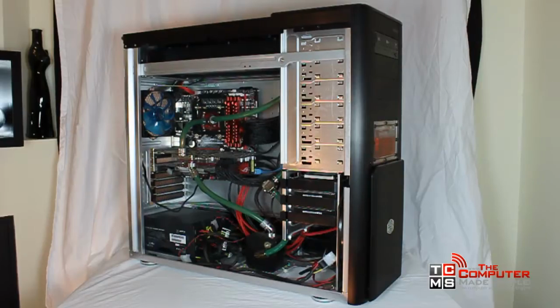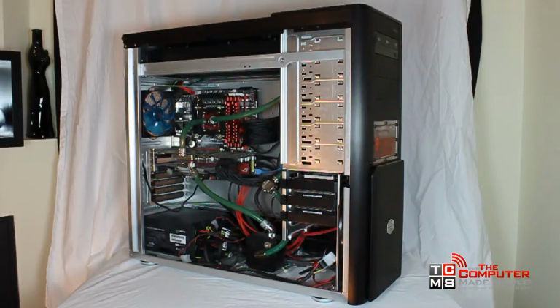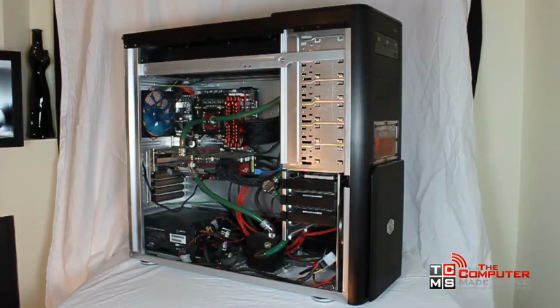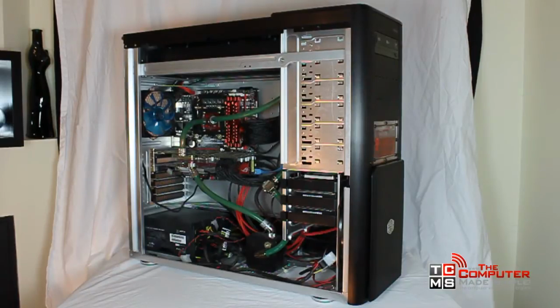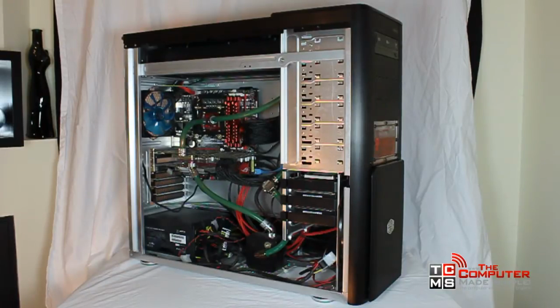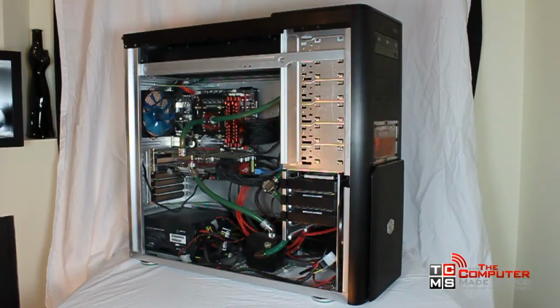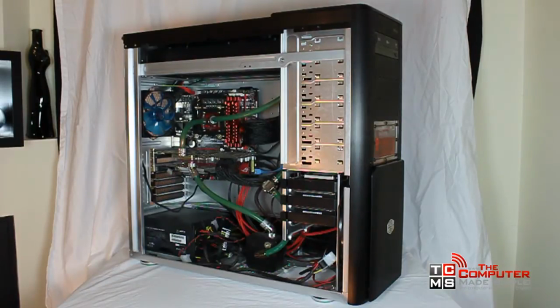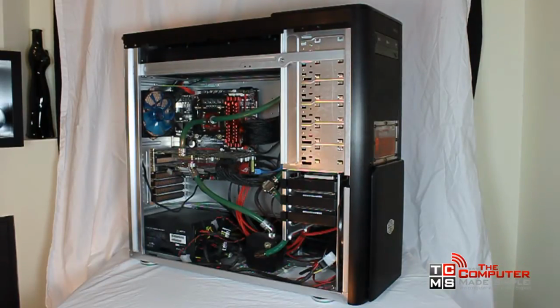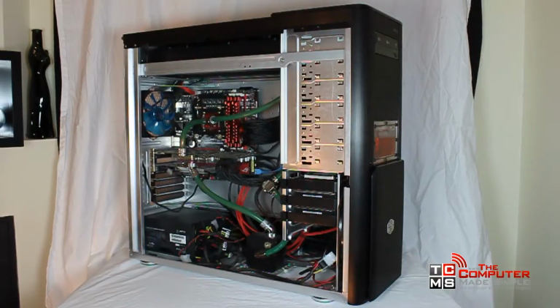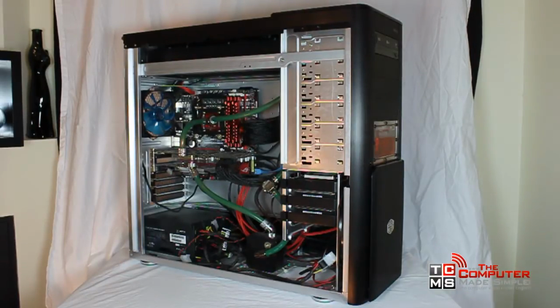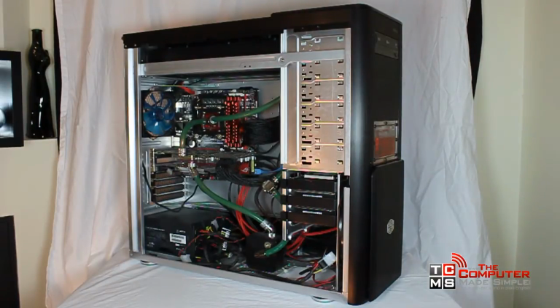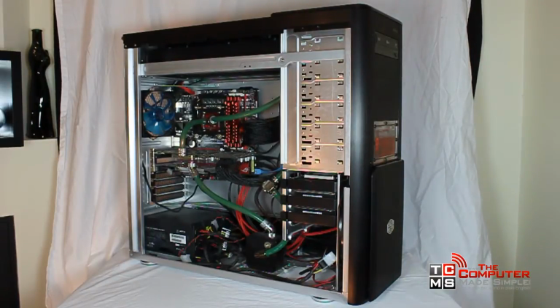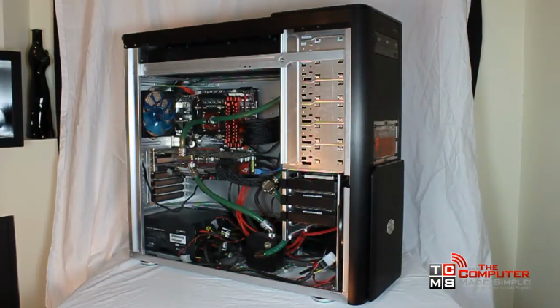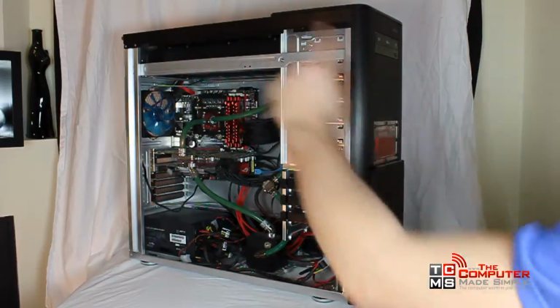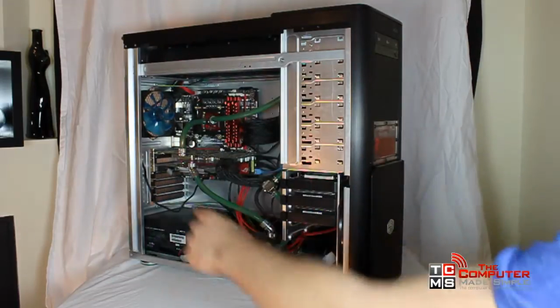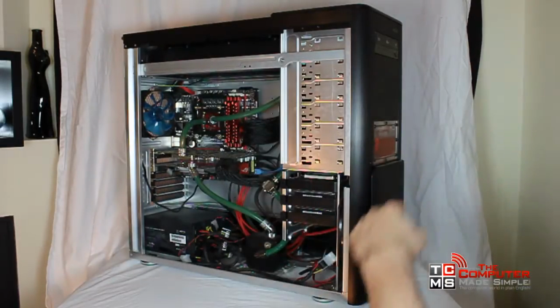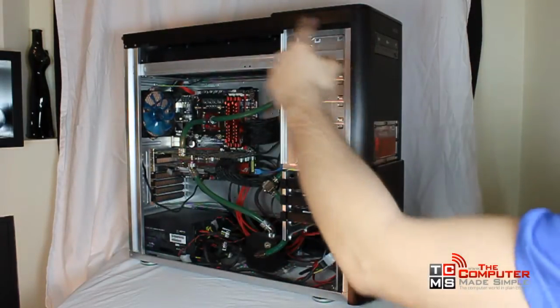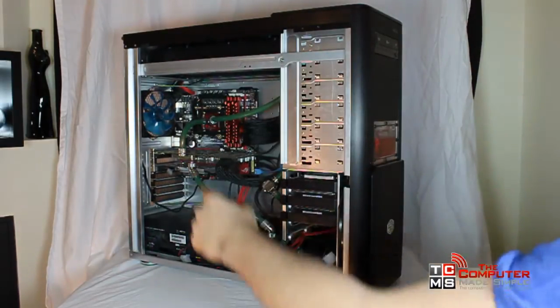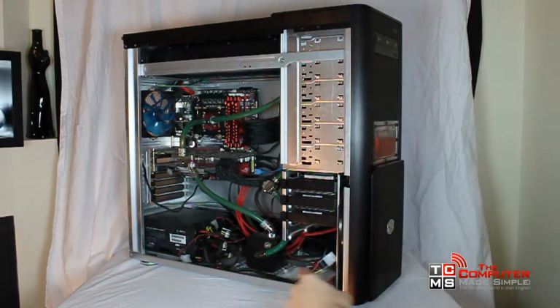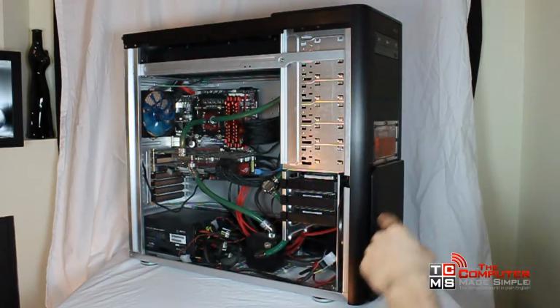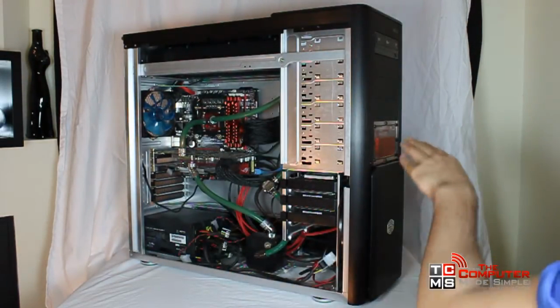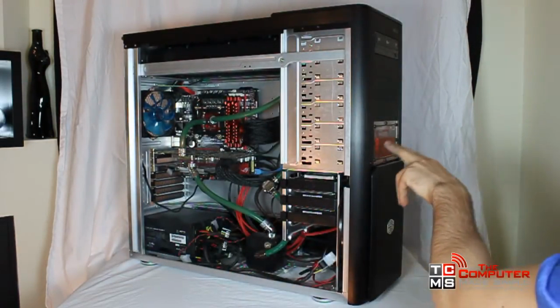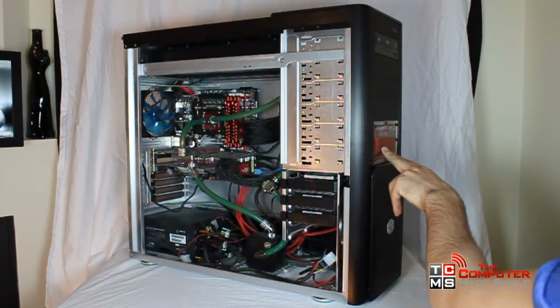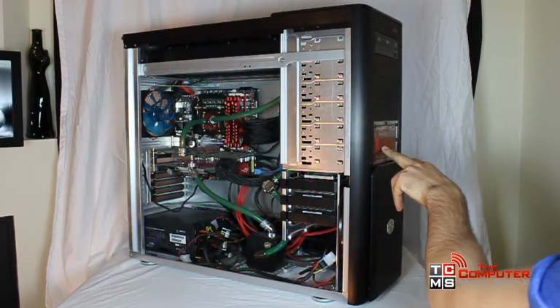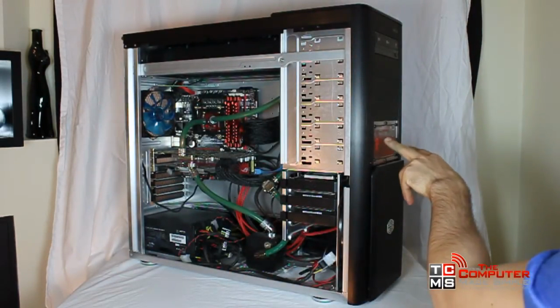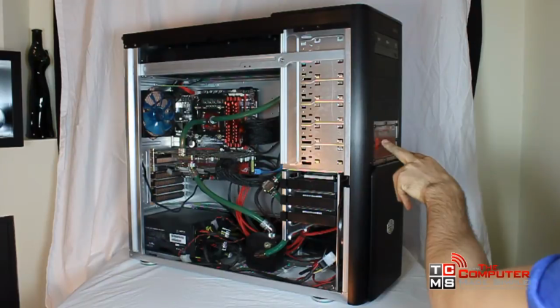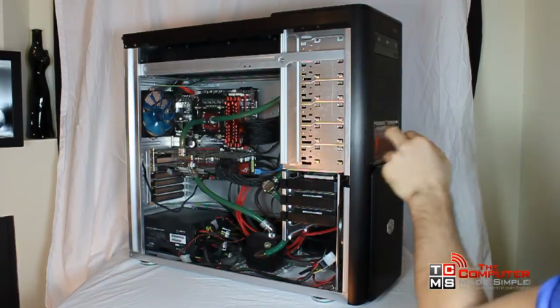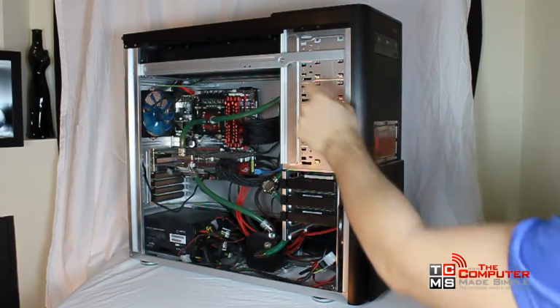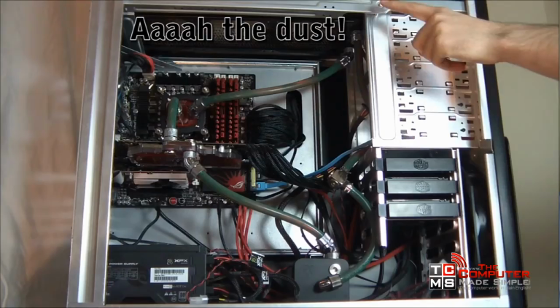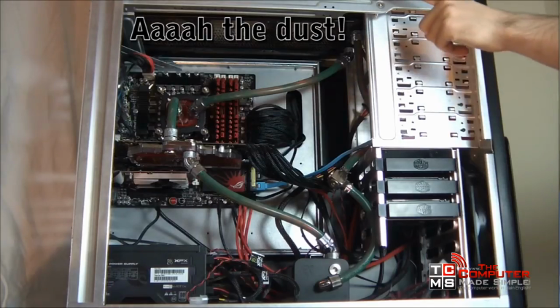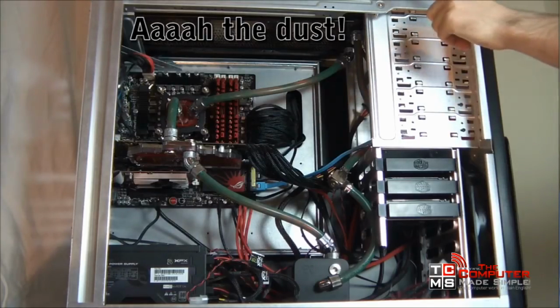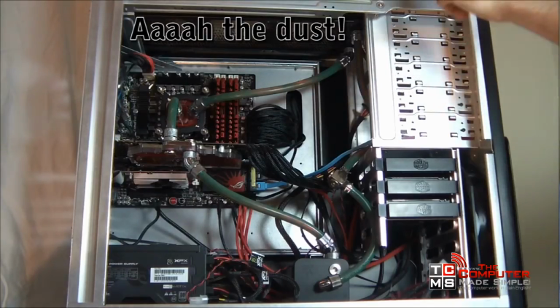Why would you want to water cool your computer? Because it looks cool of course, or because it is a much more efficient way to cool your system and enables you to push its components to the extreme, aka overclocking. And let's face it, who doesn't want to pimp out their computer a little?